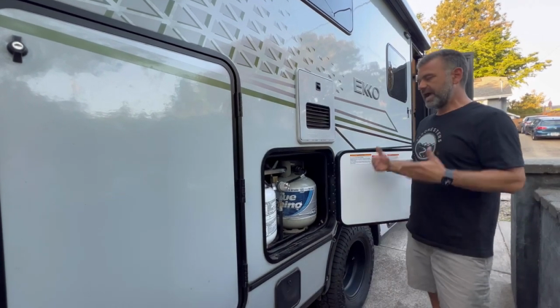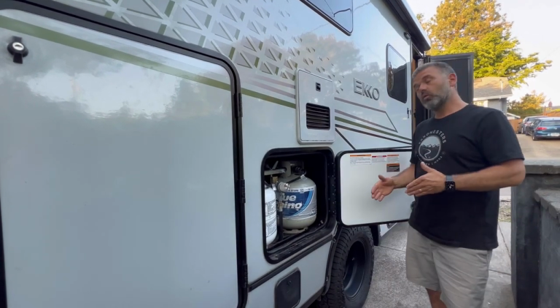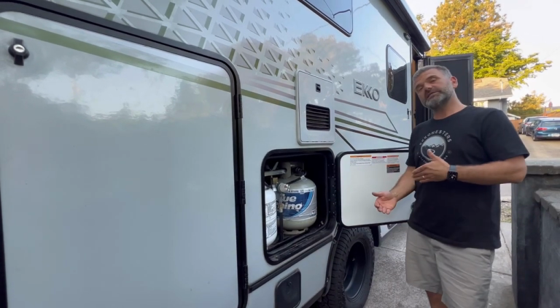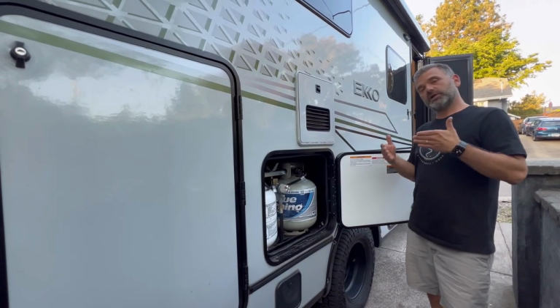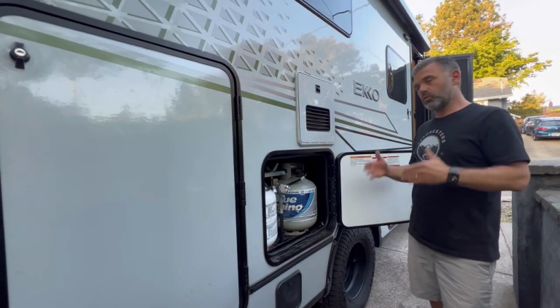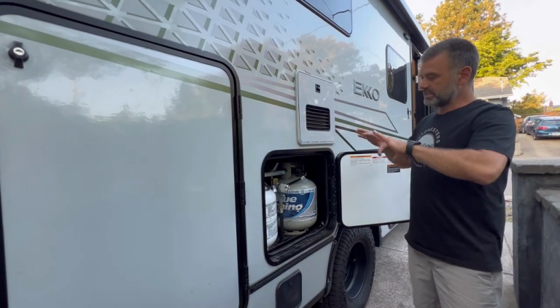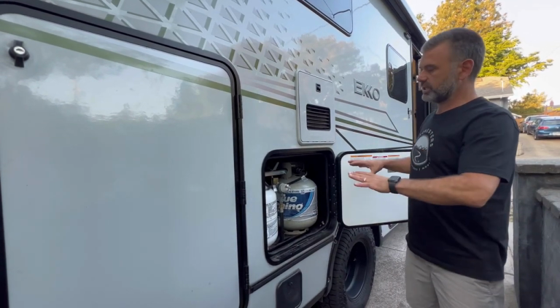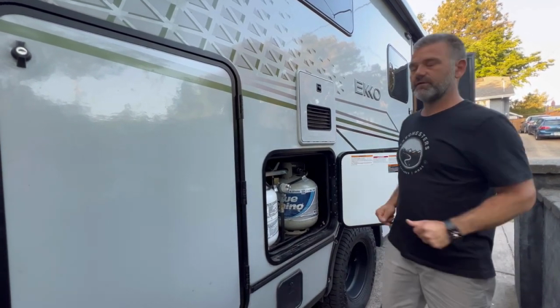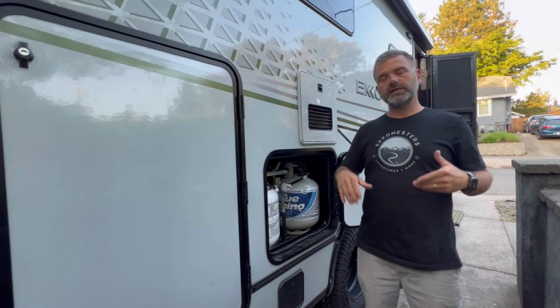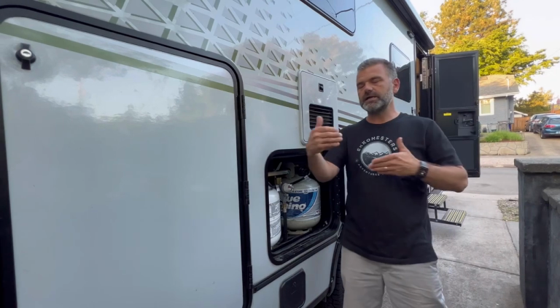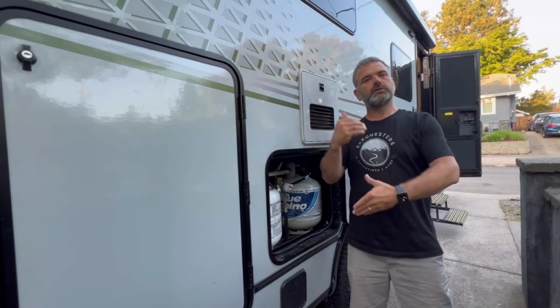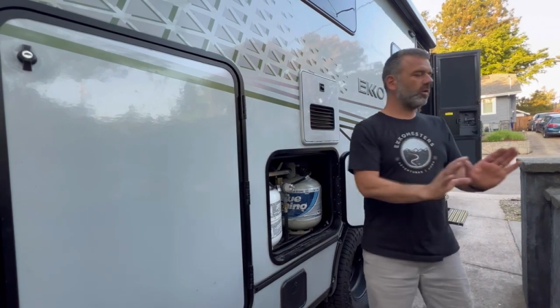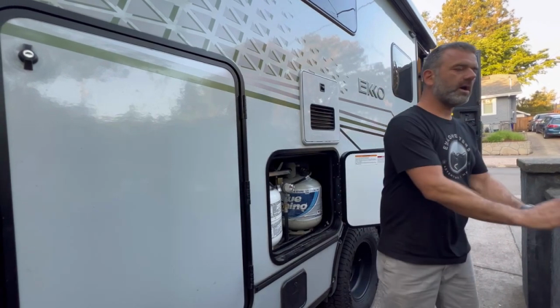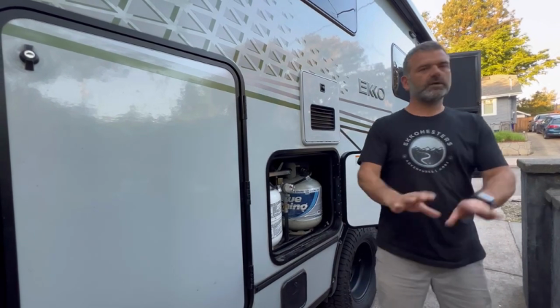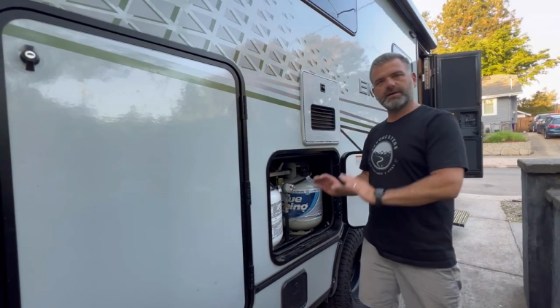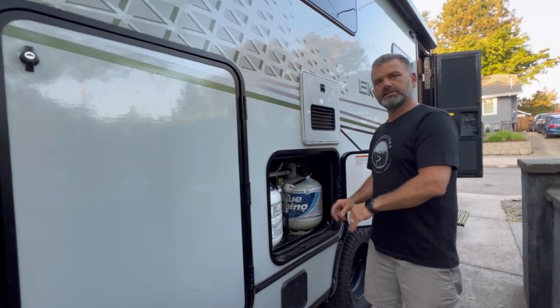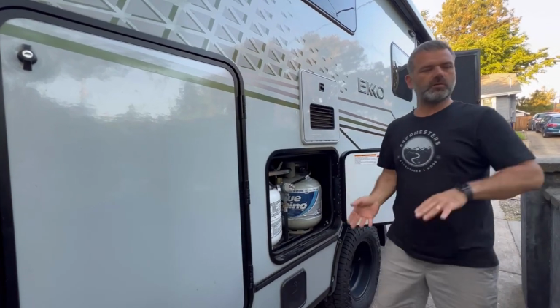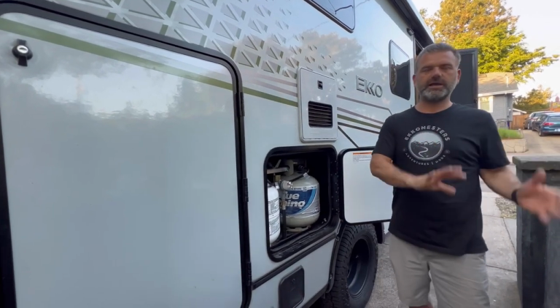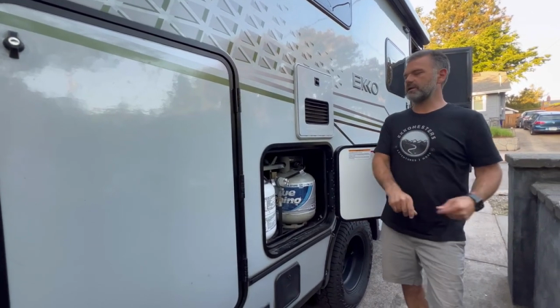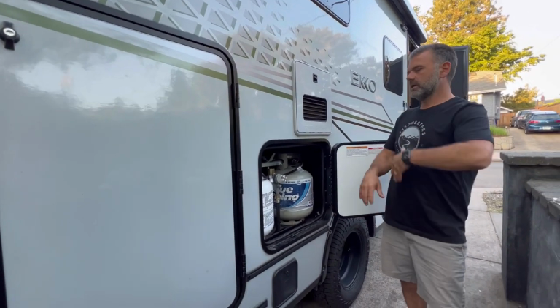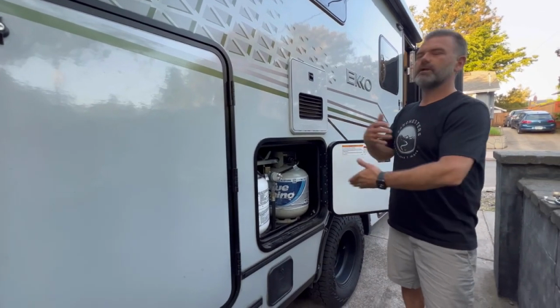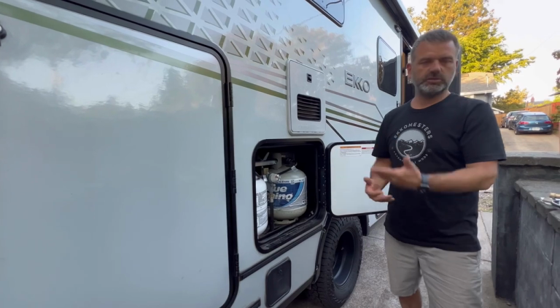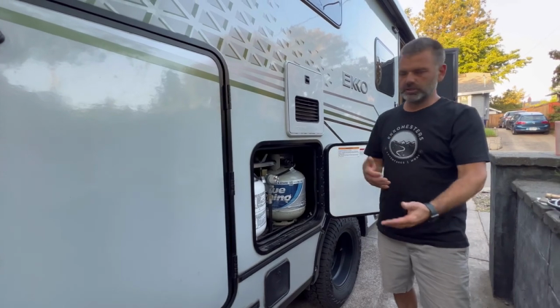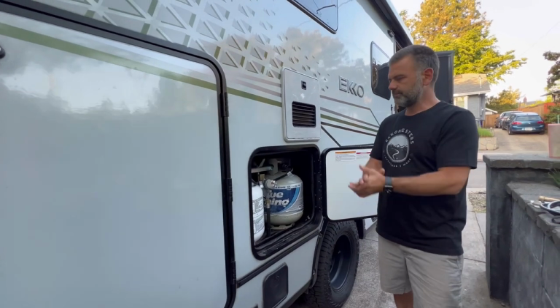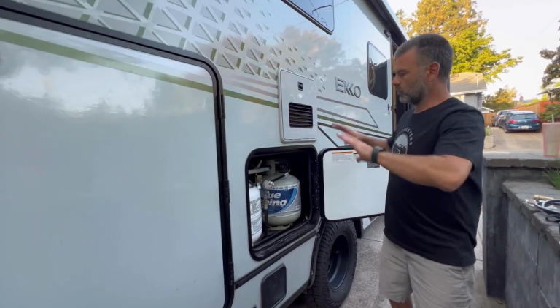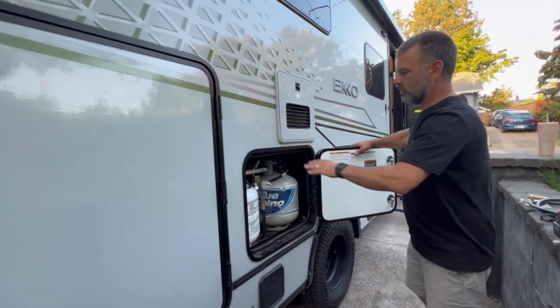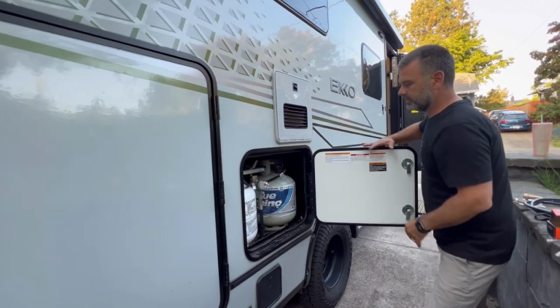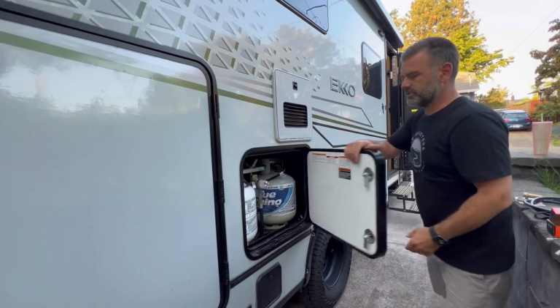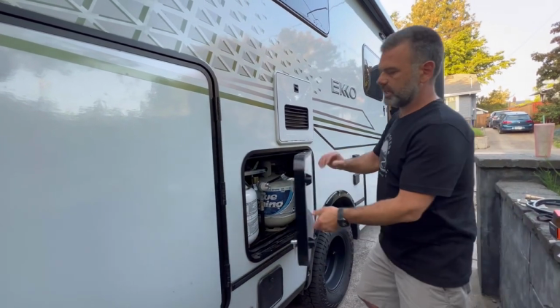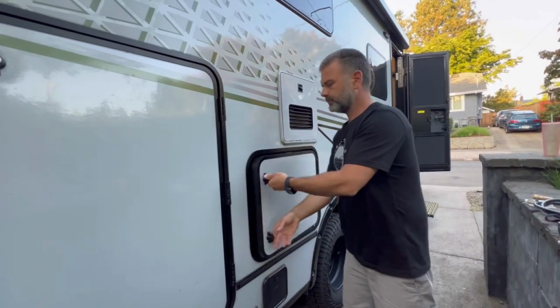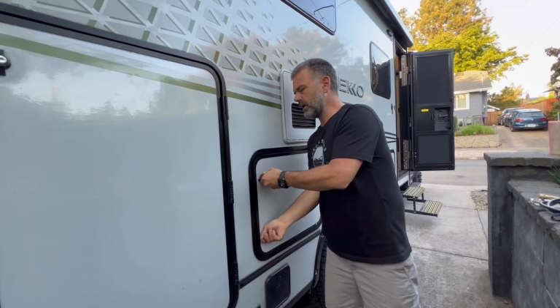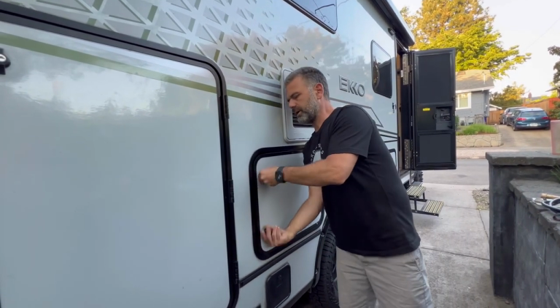I need to give a disclaimer: what I'm going over are fundamentals — checking where propane tanks are located and some tools you might purchase for your own inspections. There's a lot more involved in a thorough evaluation, but this is a solid starting point.